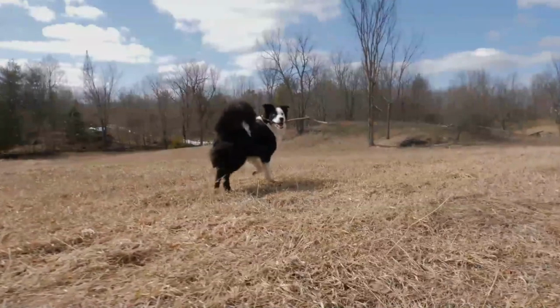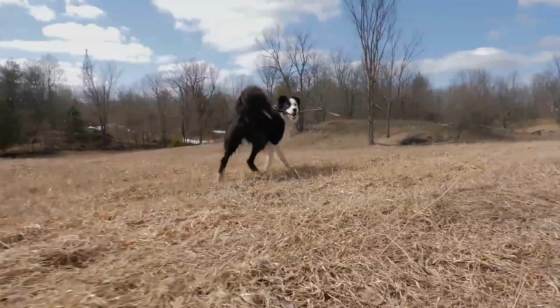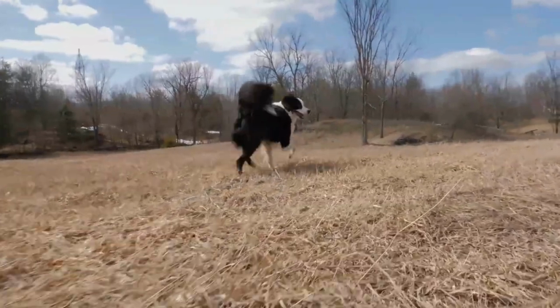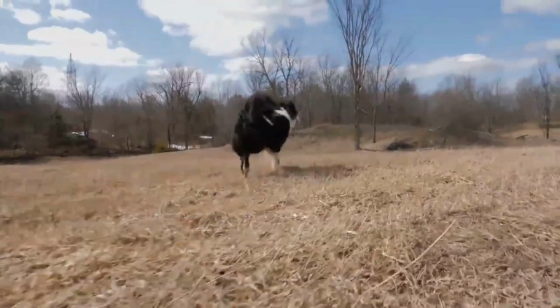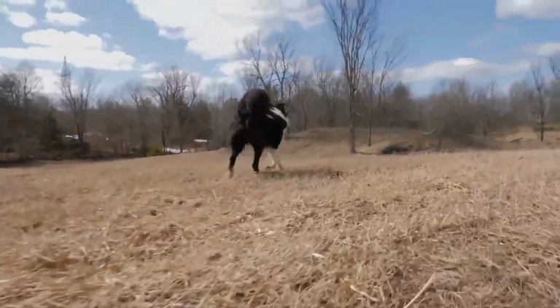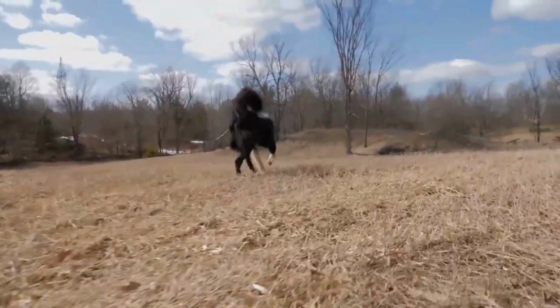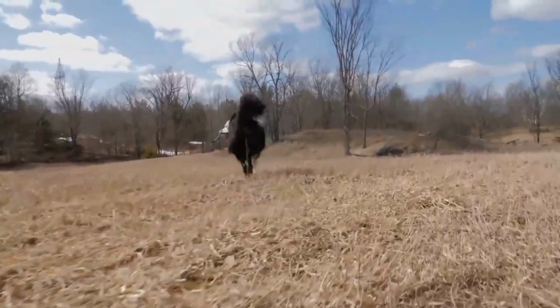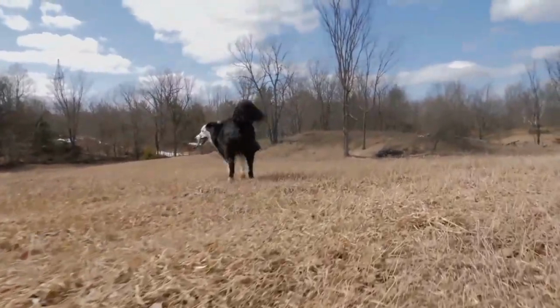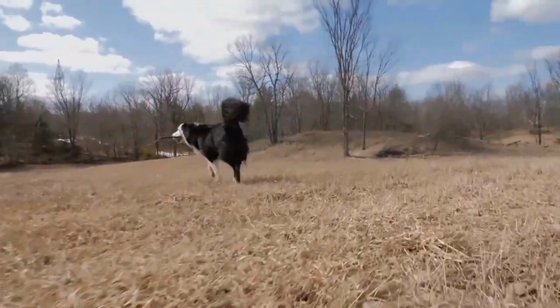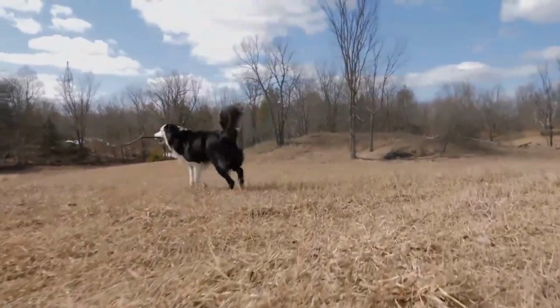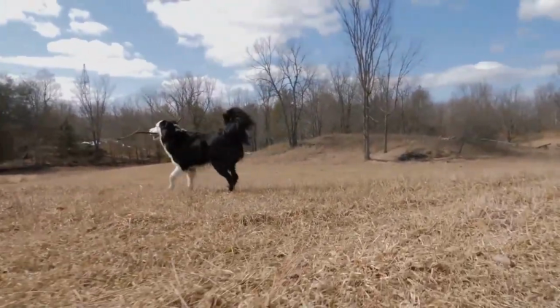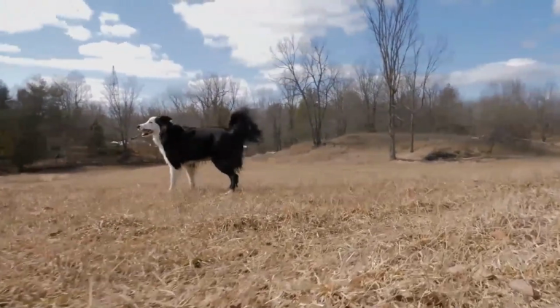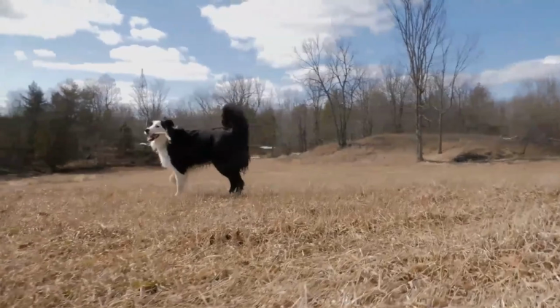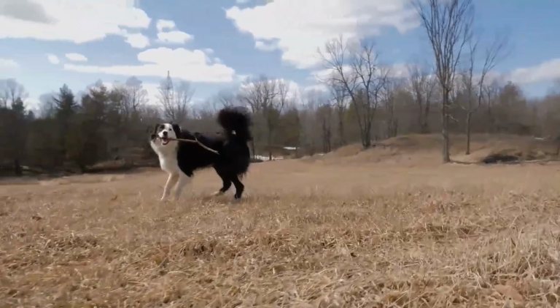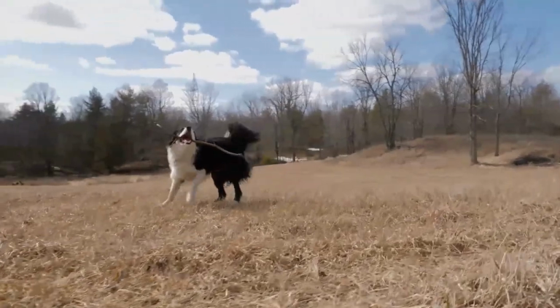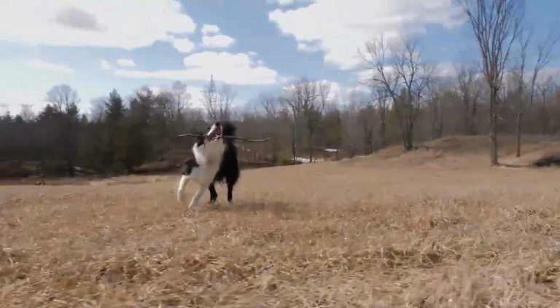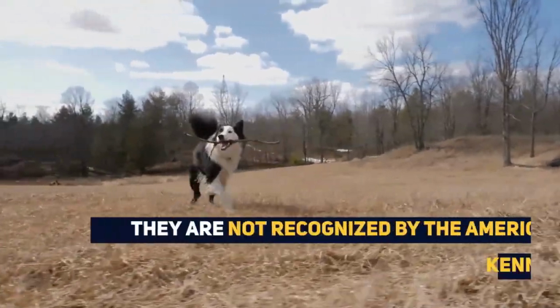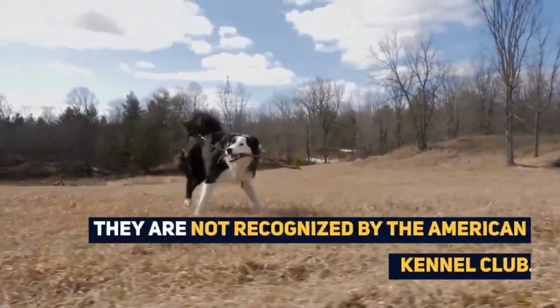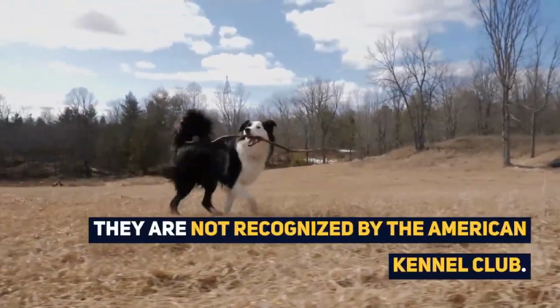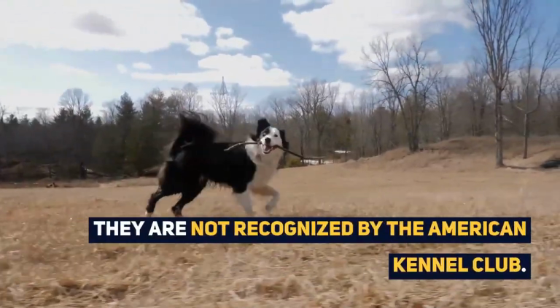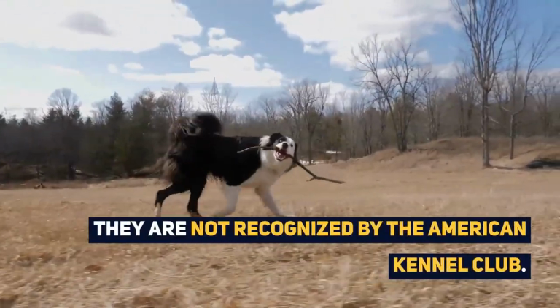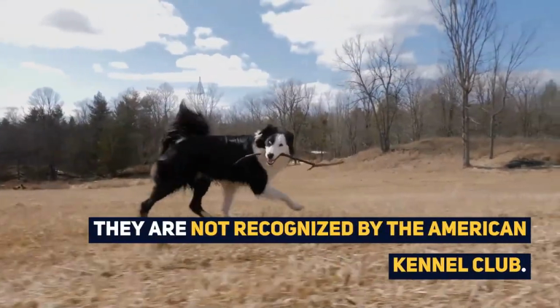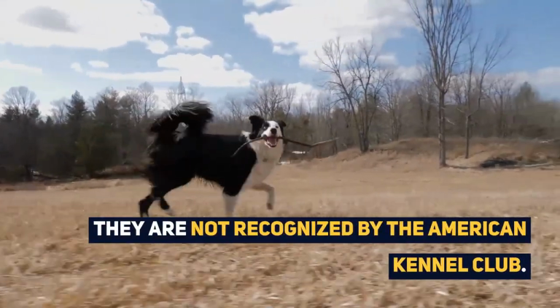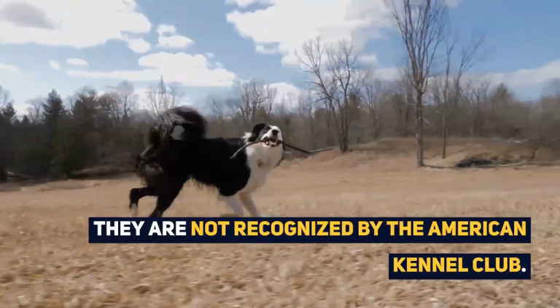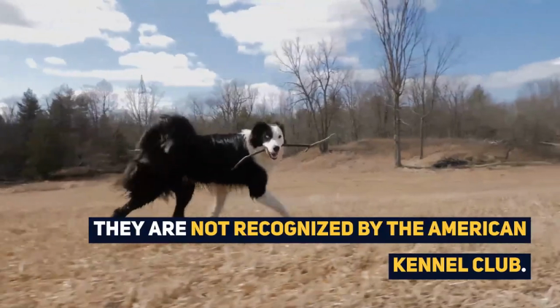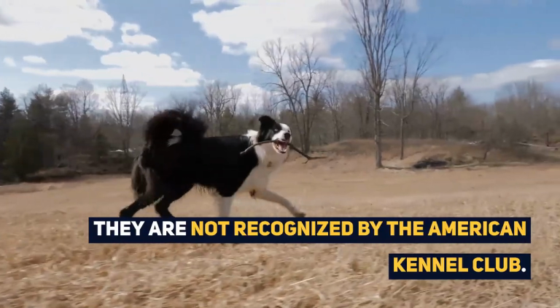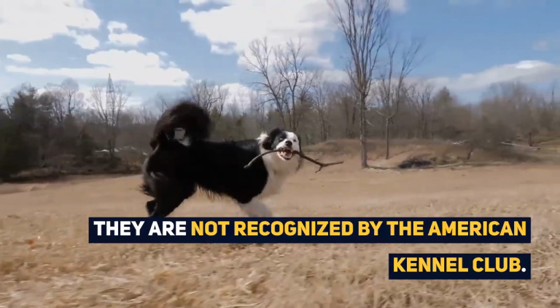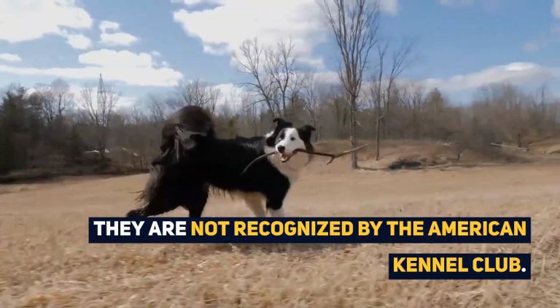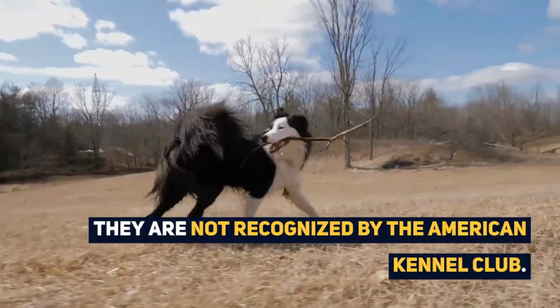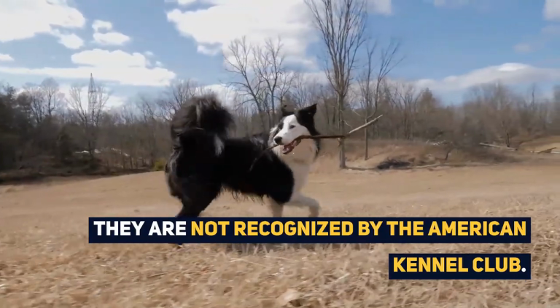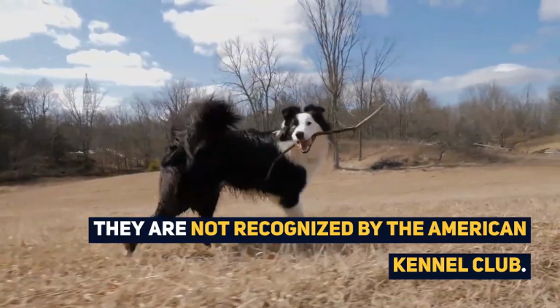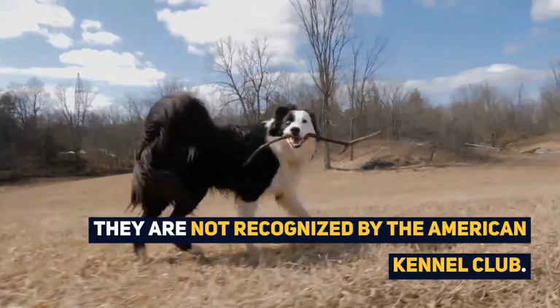Despite the ancient history of both parent breeds being well documented, the first crossbreeding of these two breeds is unknown. They are not recognized by the American Kennel Club, nor the Kennel Club in the UK, as they are not a purebred dog.